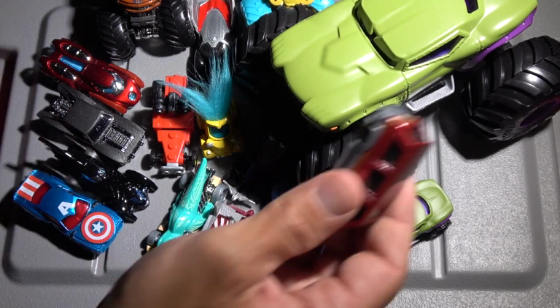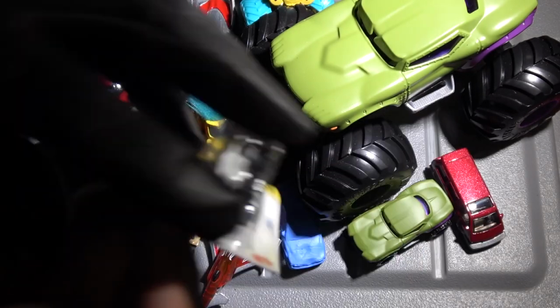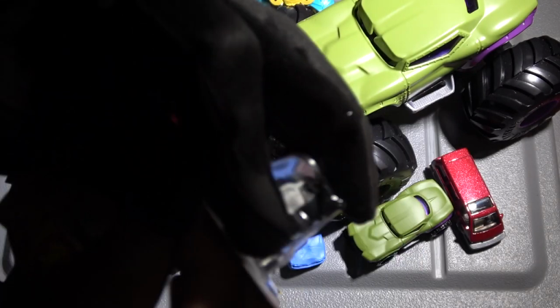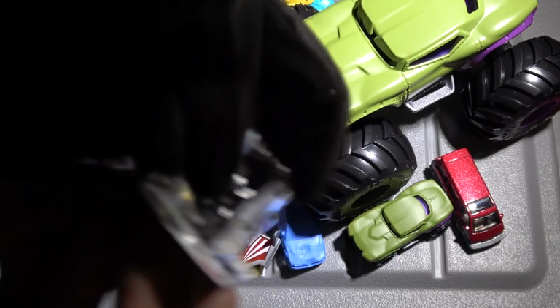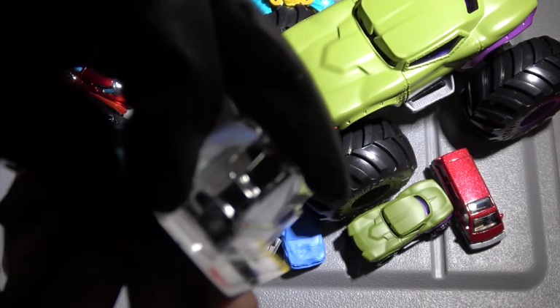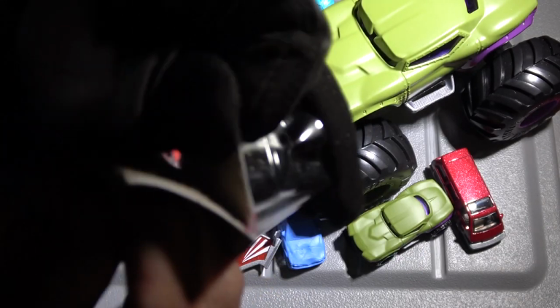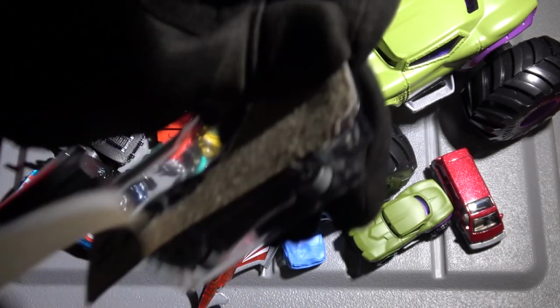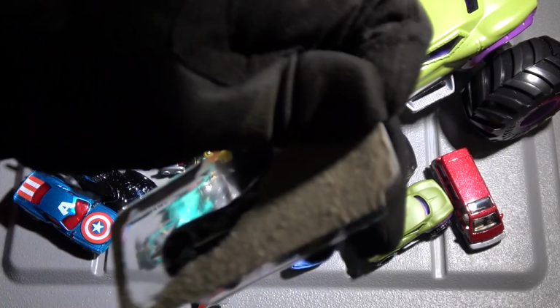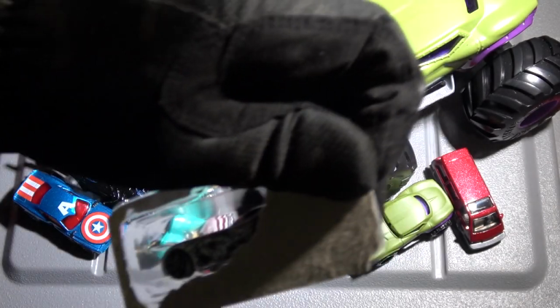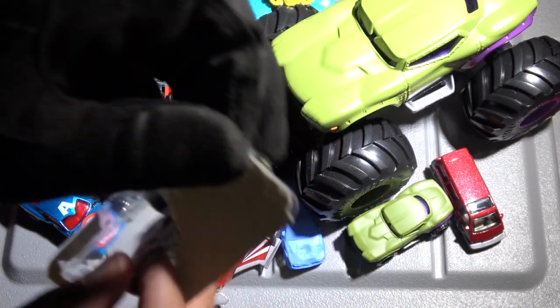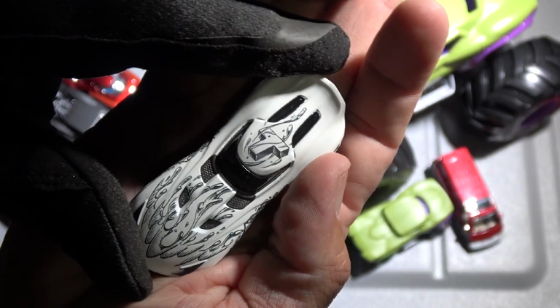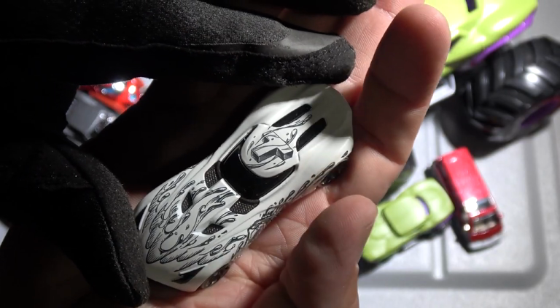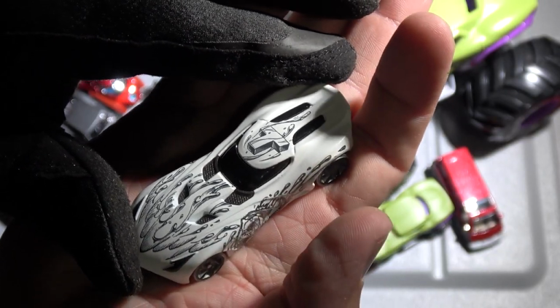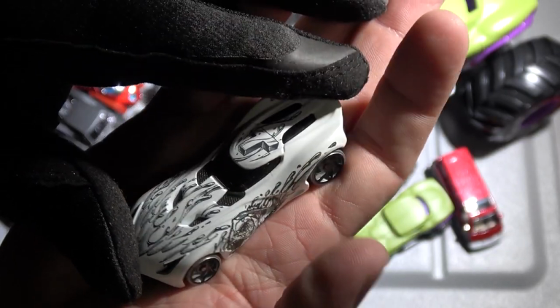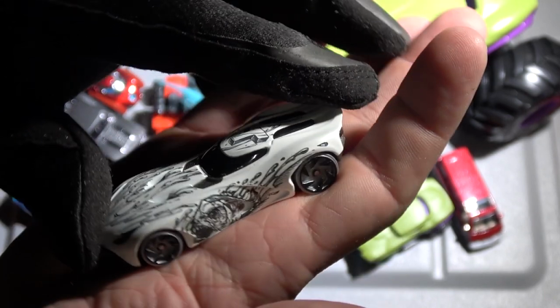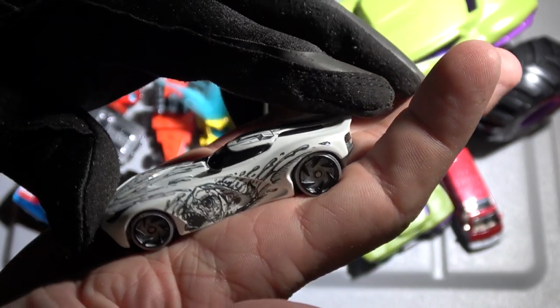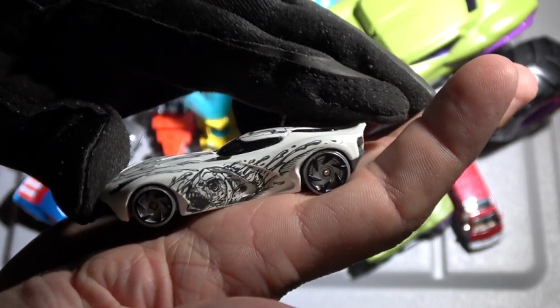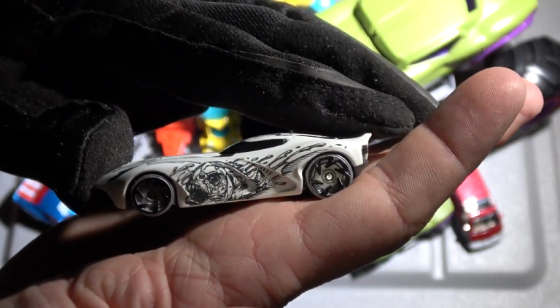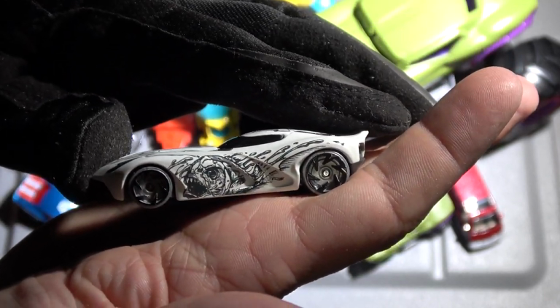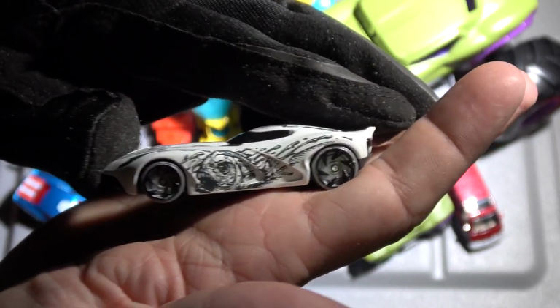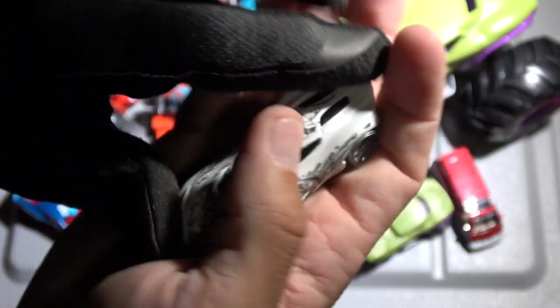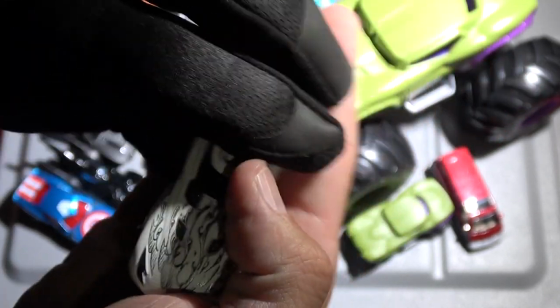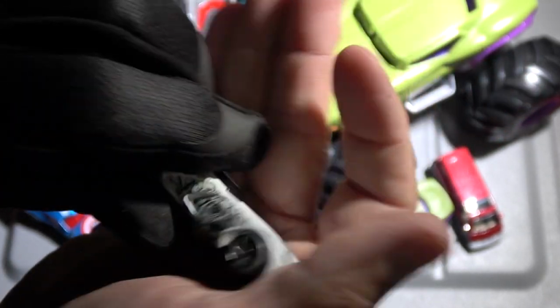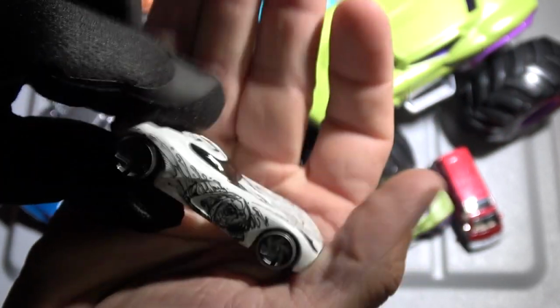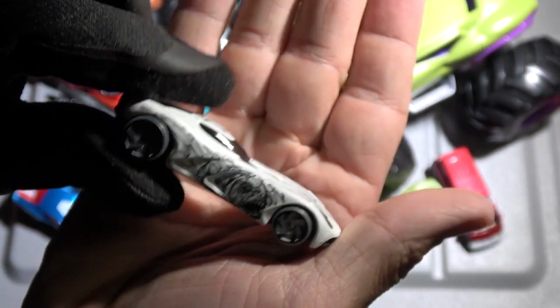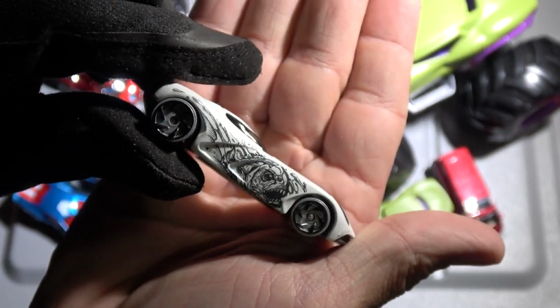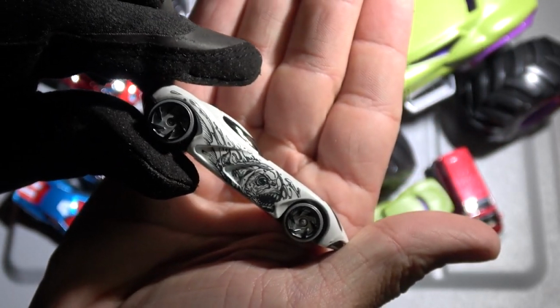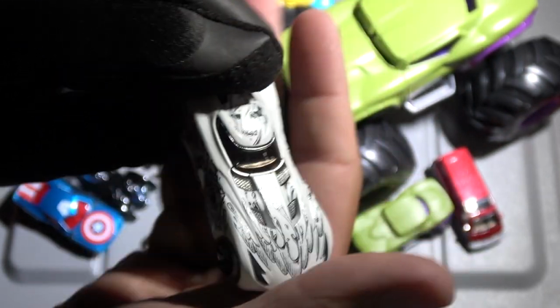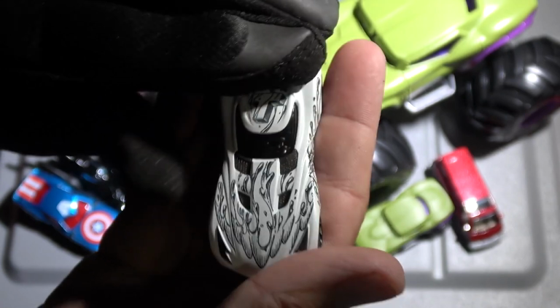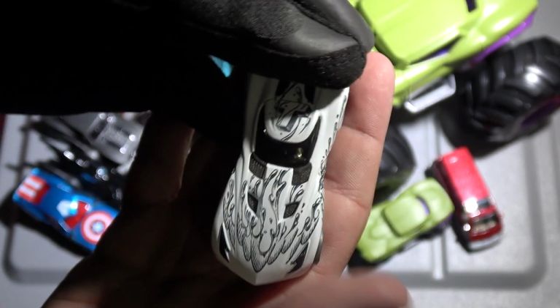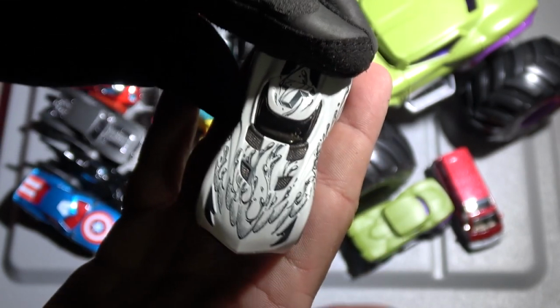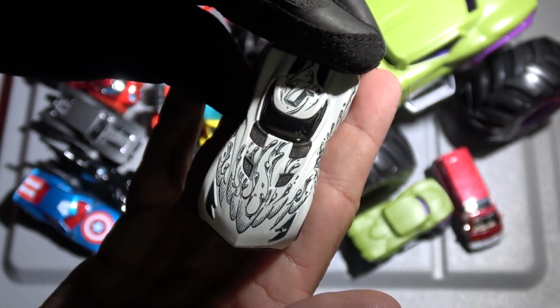We got a Velocita. Let's get into this. Check out the Velocita. I got this because of this cool piranha-looking paint job on the side. Very mean-looking car.